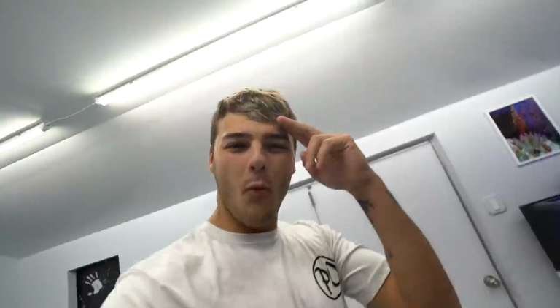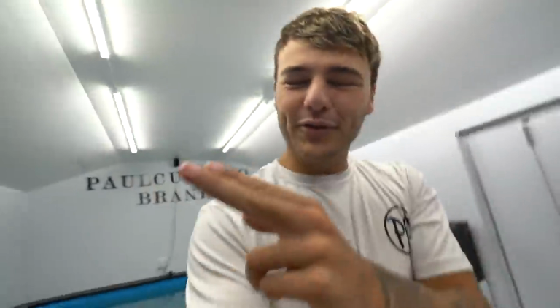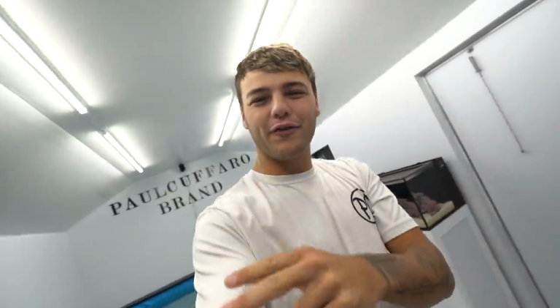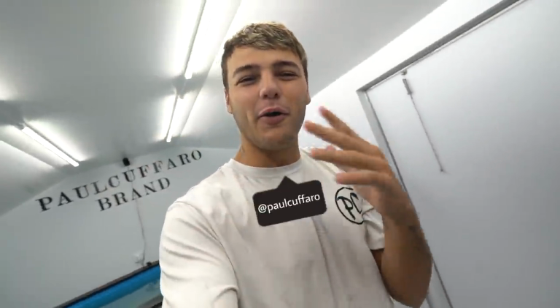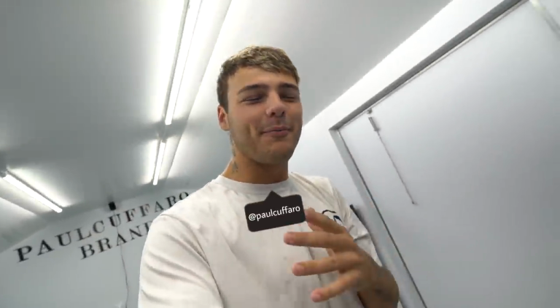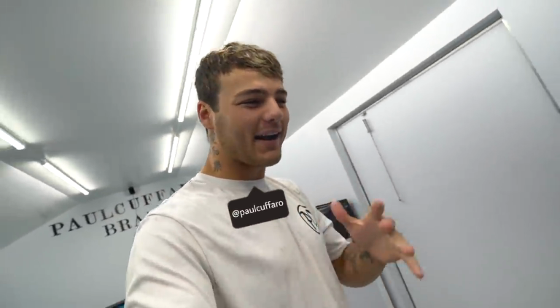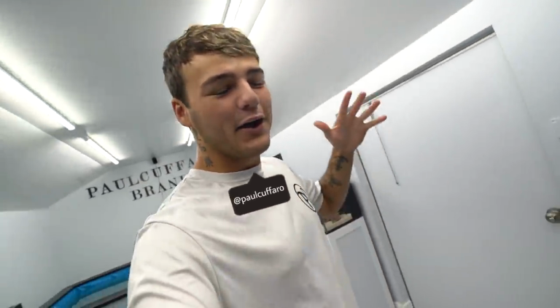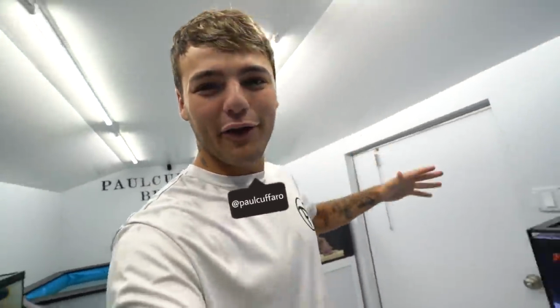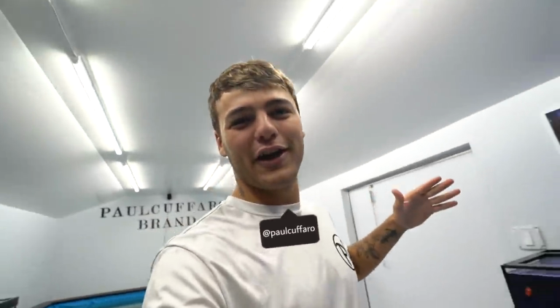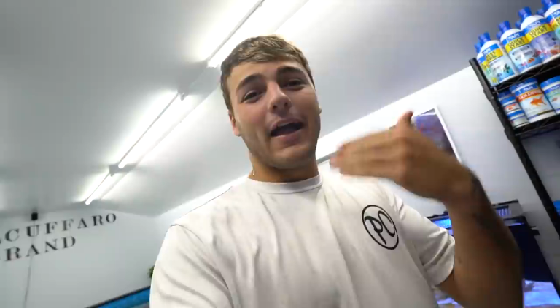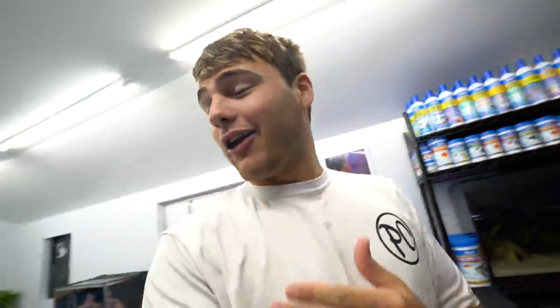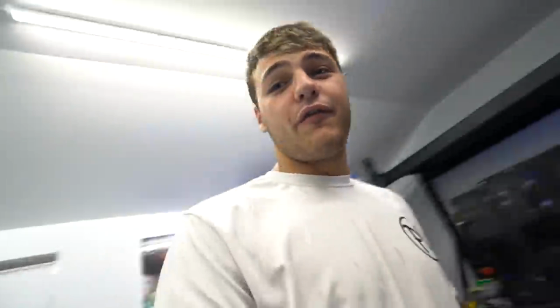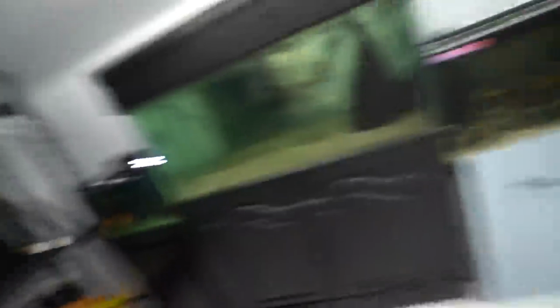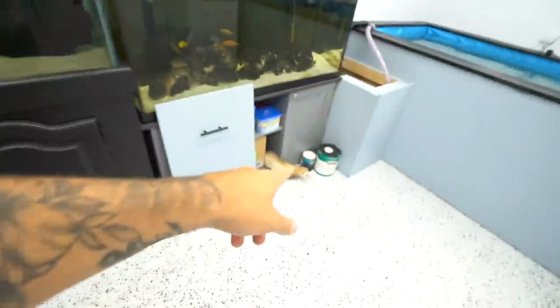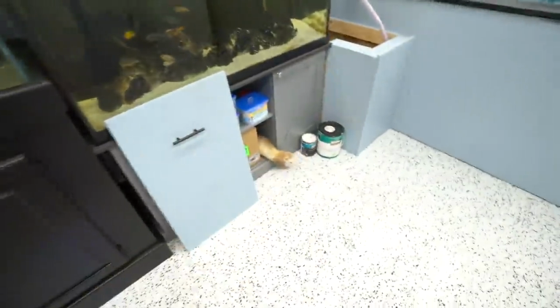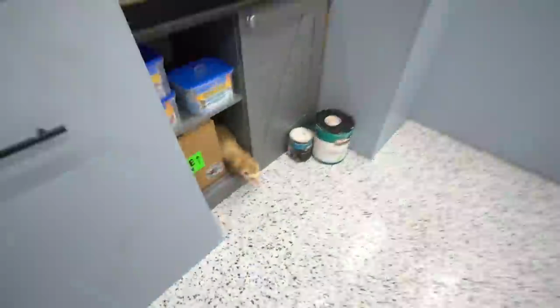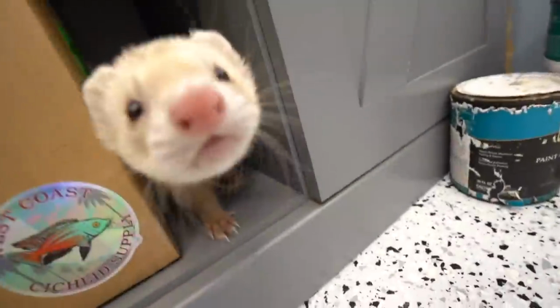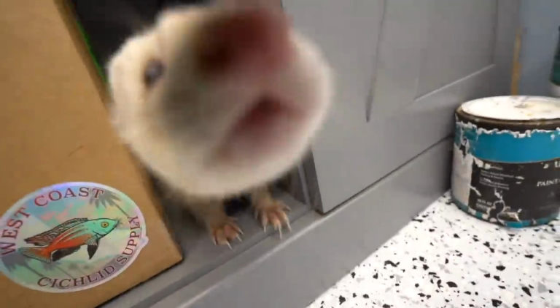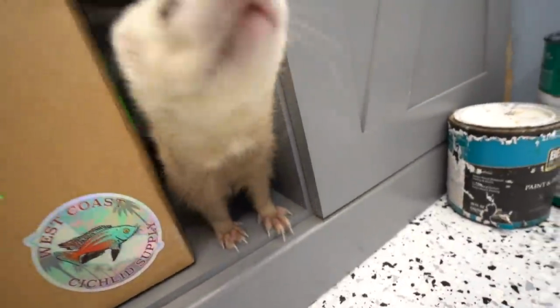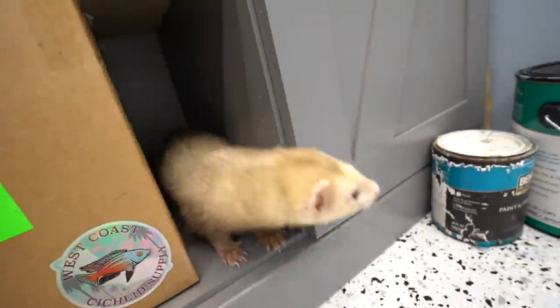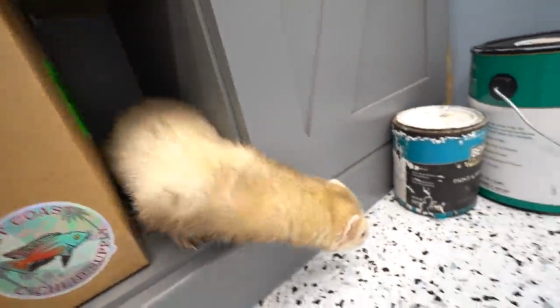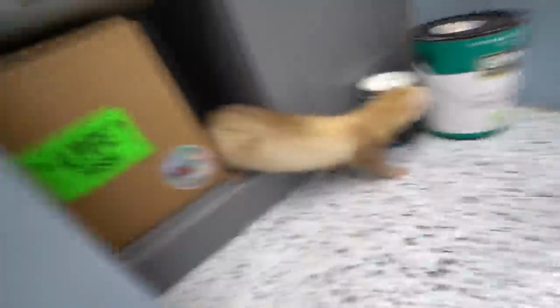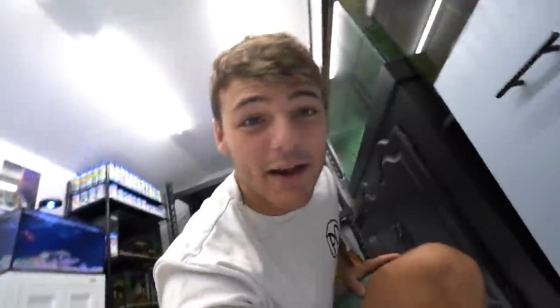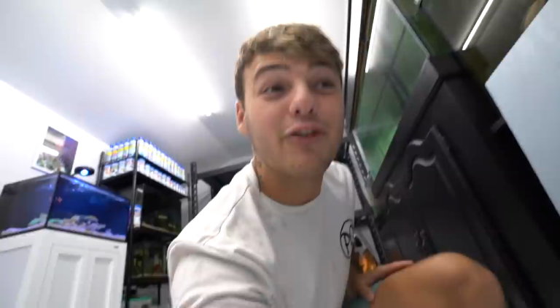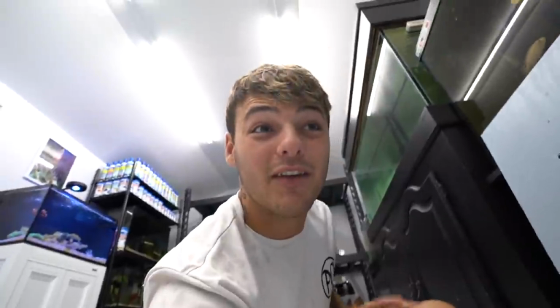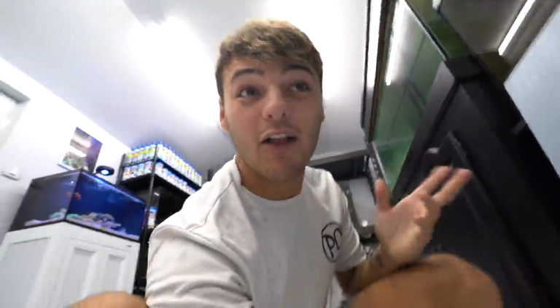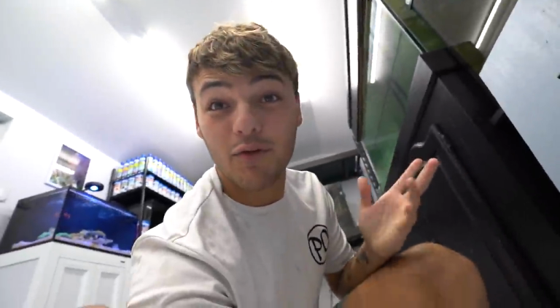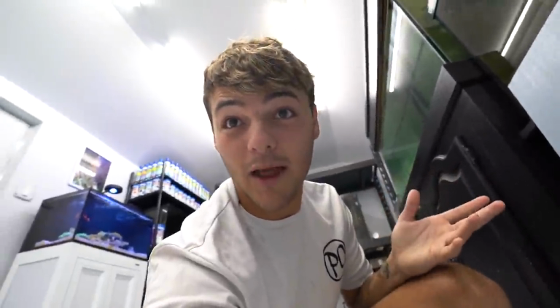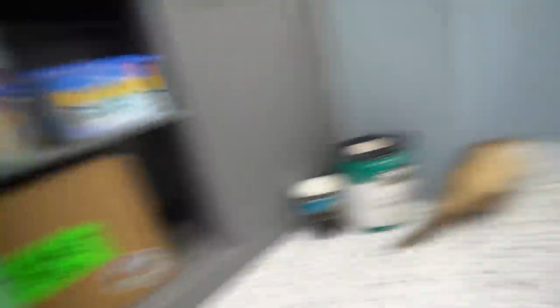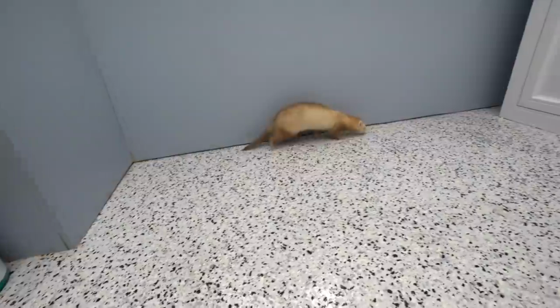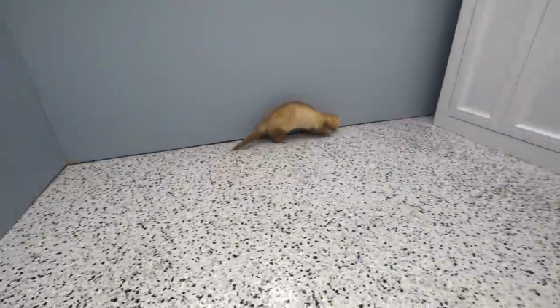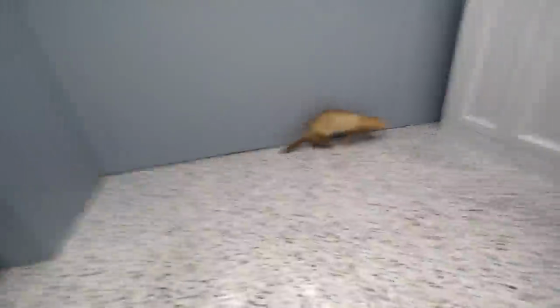What is going on, crows? Welcome back to another video. I got Oliver the ferret running around in here with me. He's never been in the fish room, so this is Oliver's first time in here. He's having a blast.